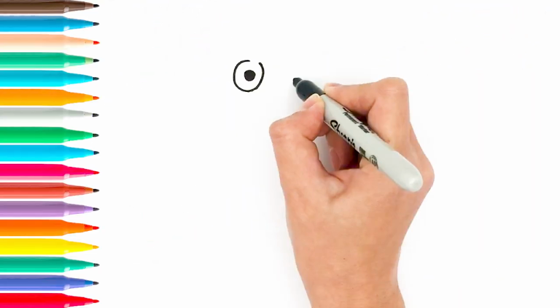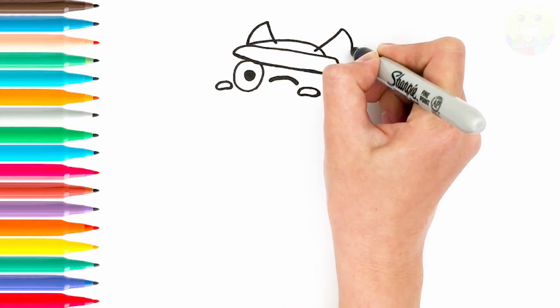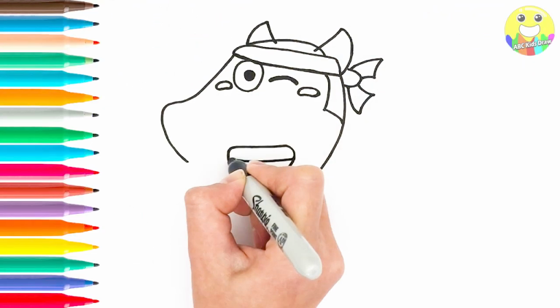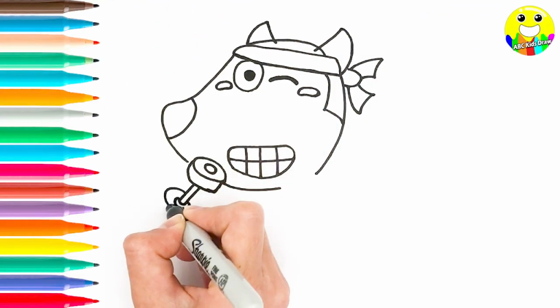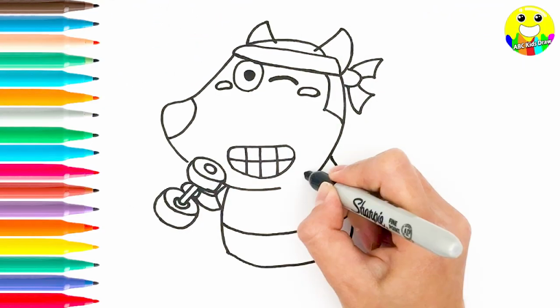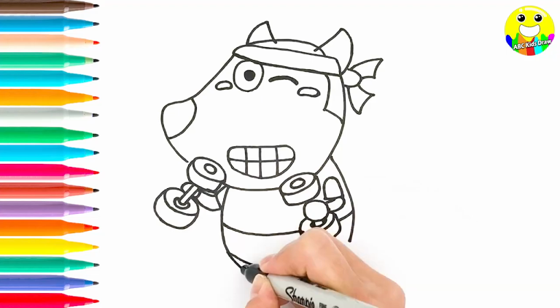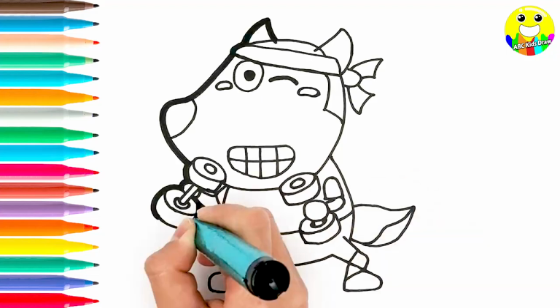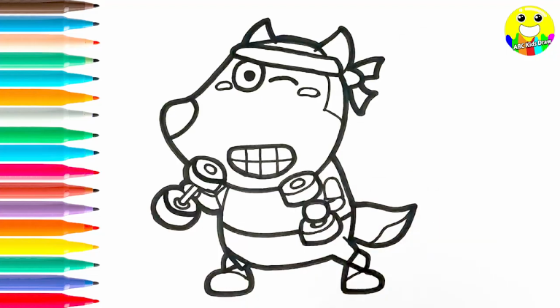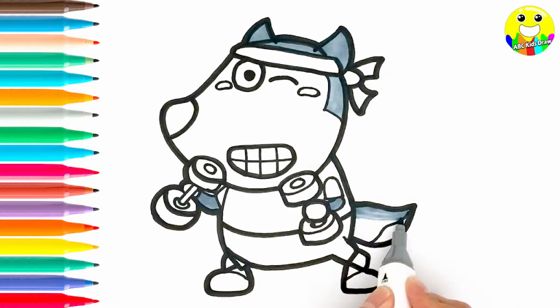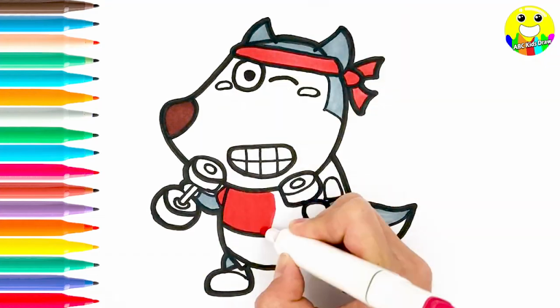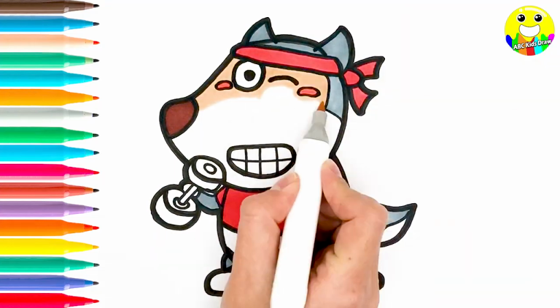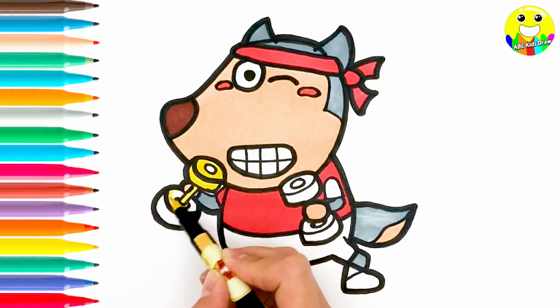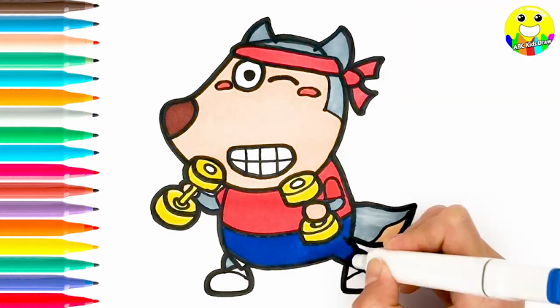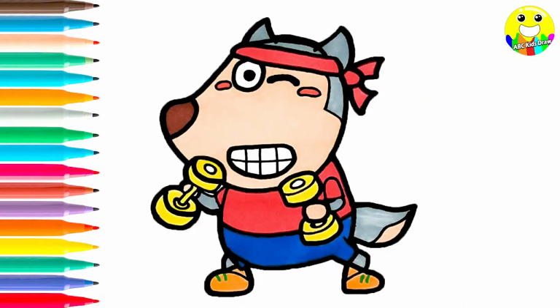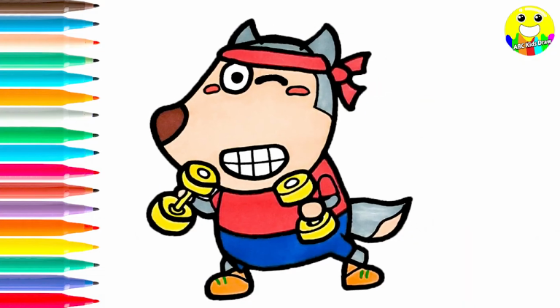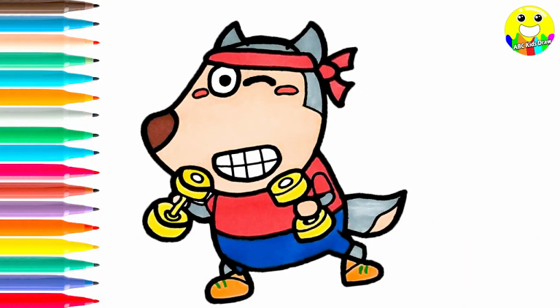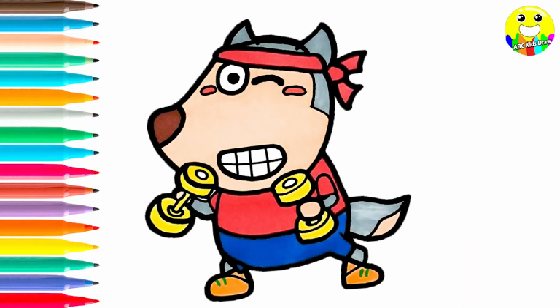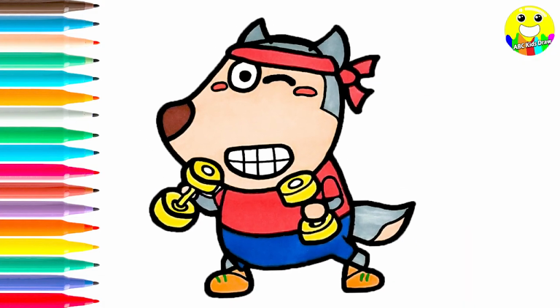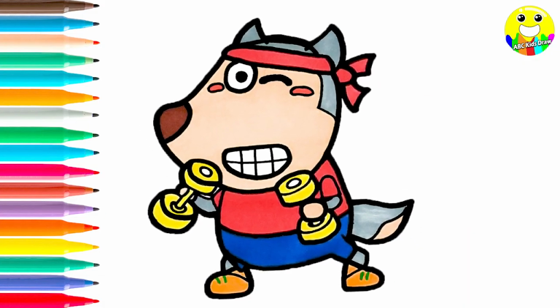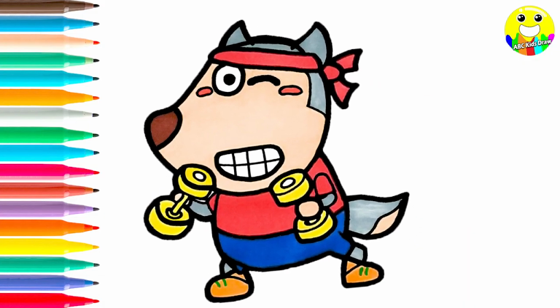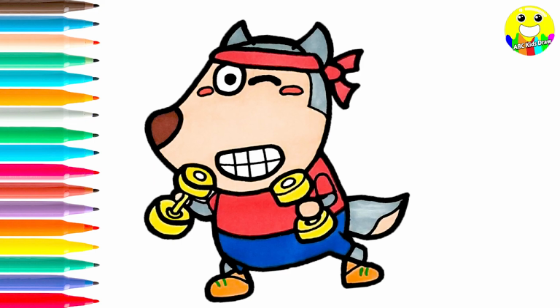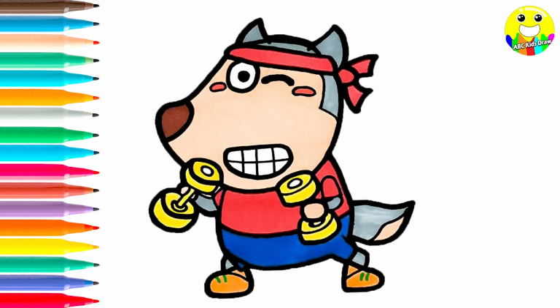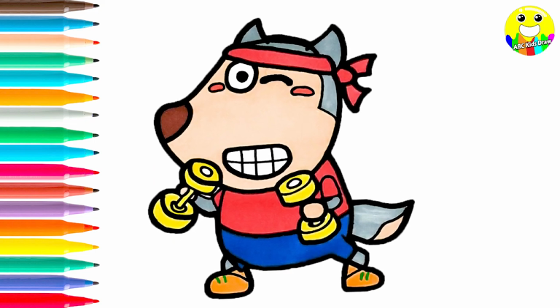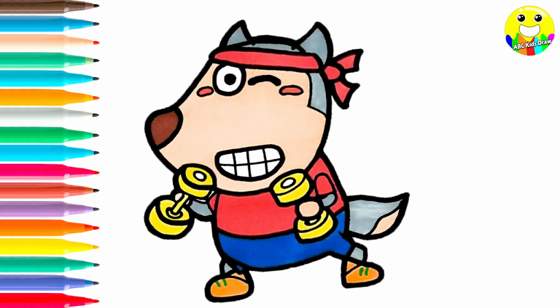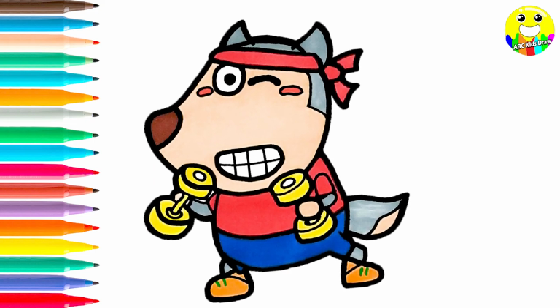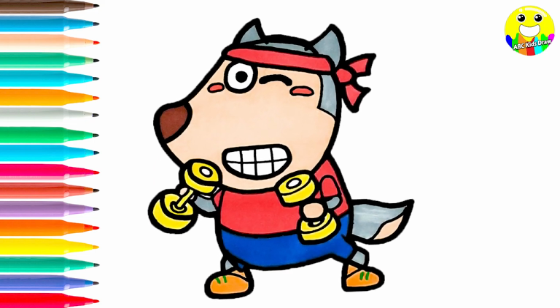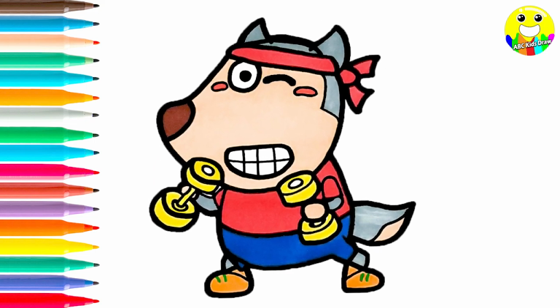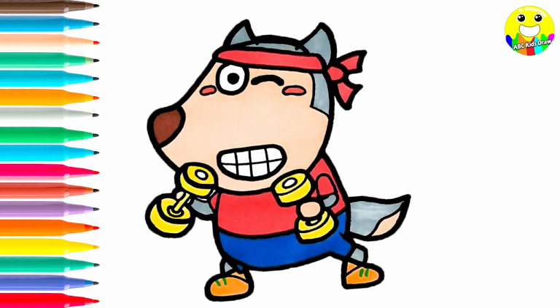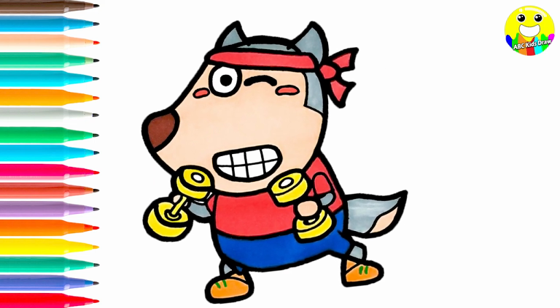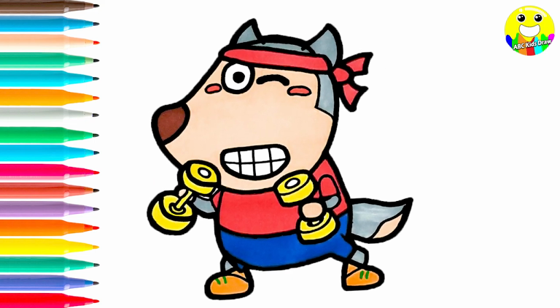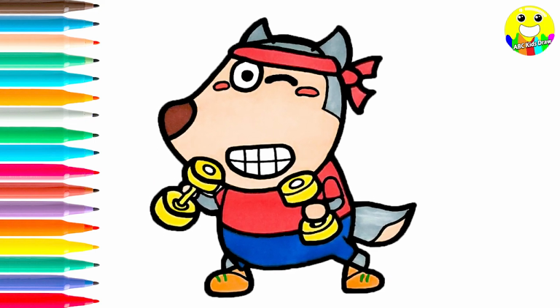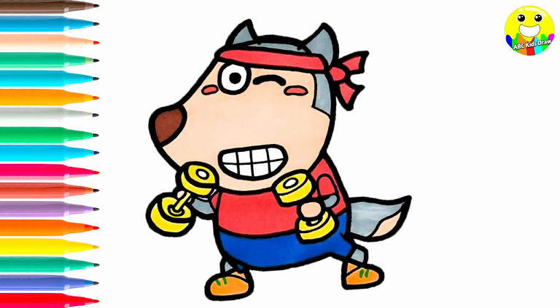Hello everyone, welcome to our channel. Today we are going to draw Wofu exercising with his dumbbells. It's gonna be so much fun. Ok, let's start drawing.